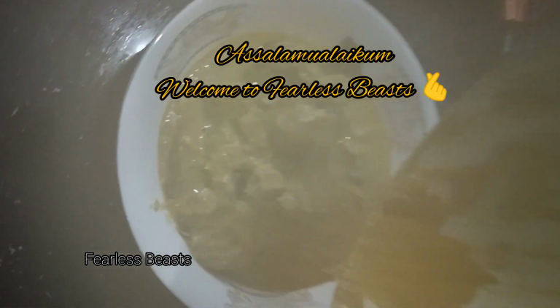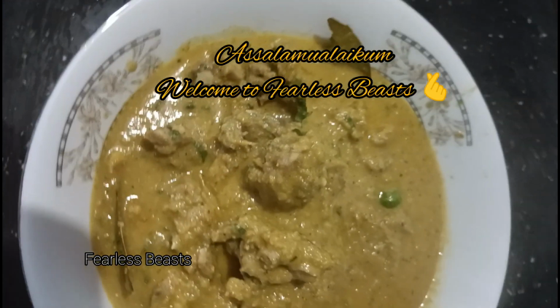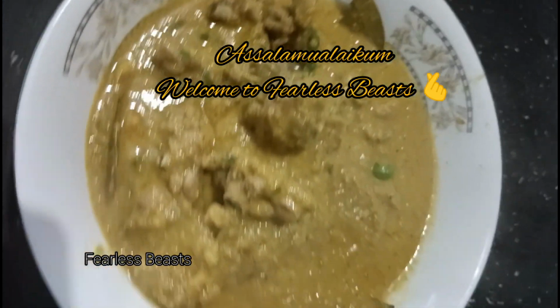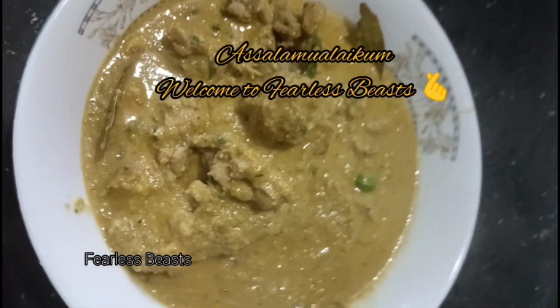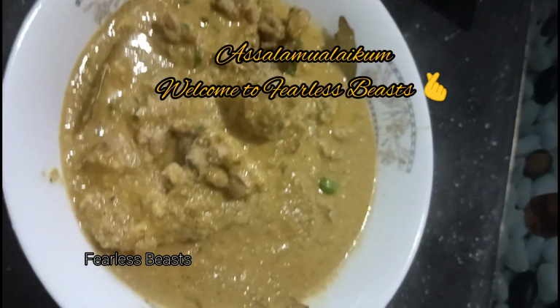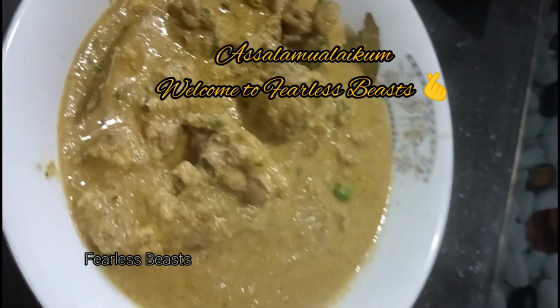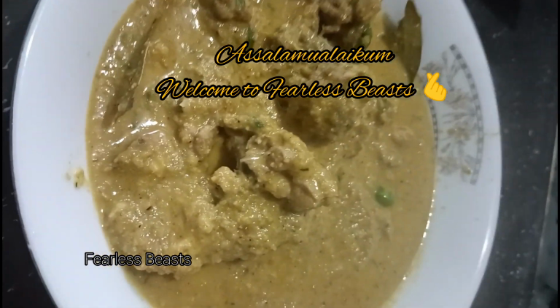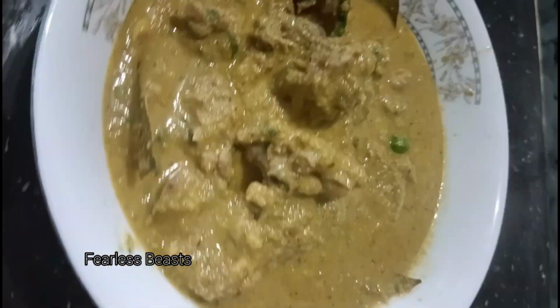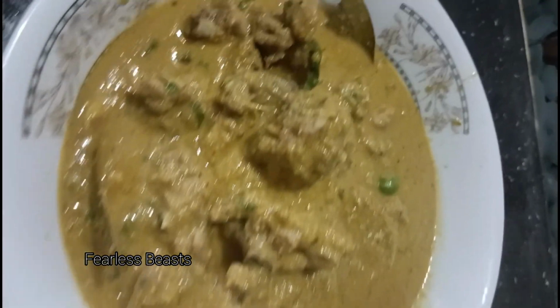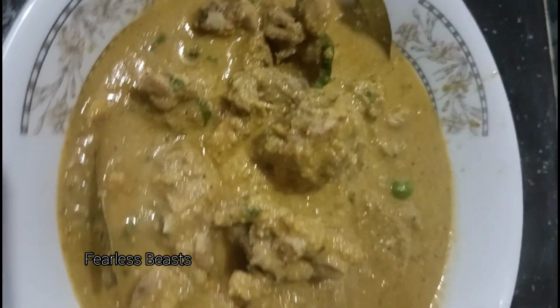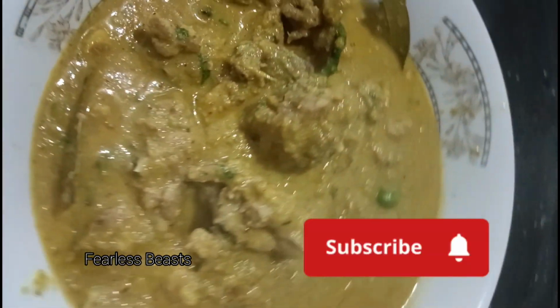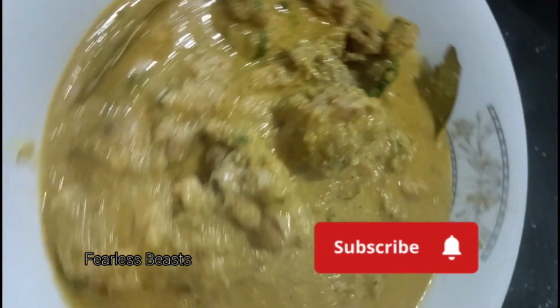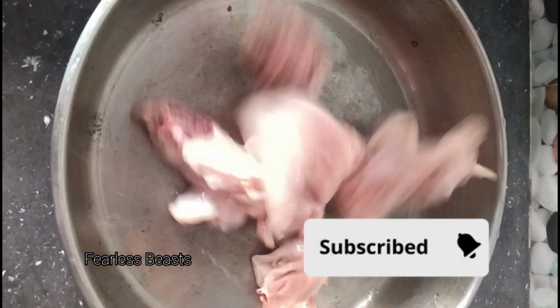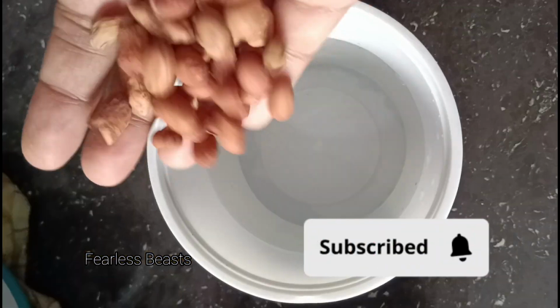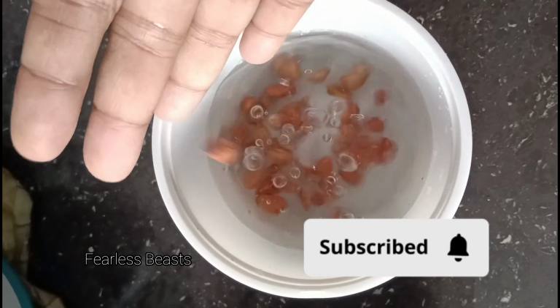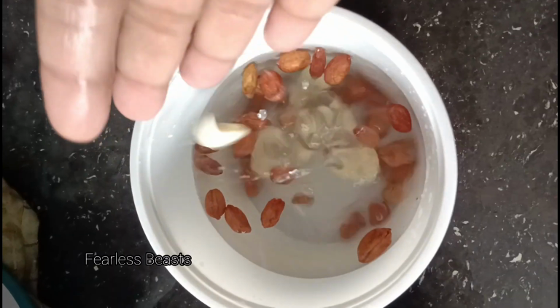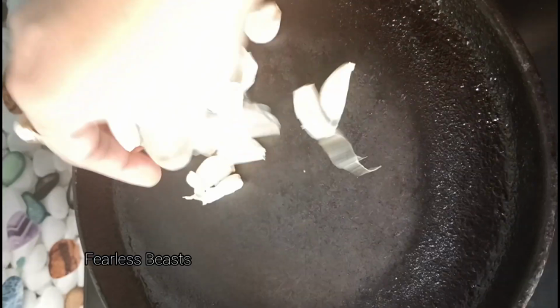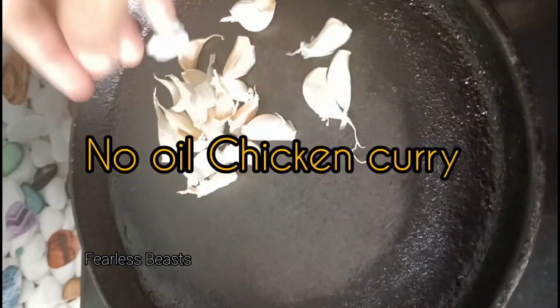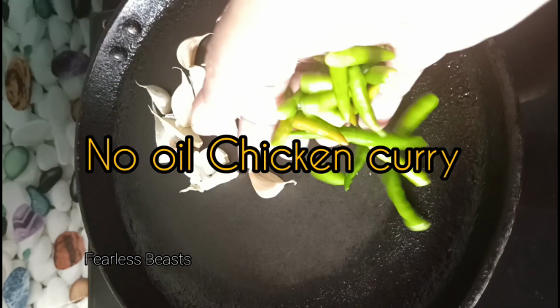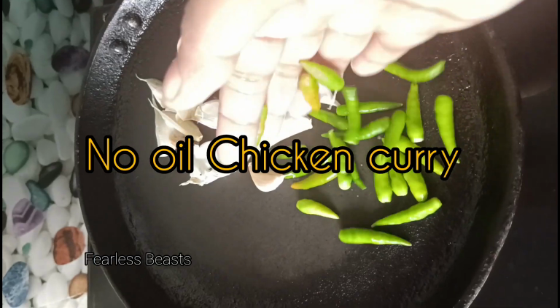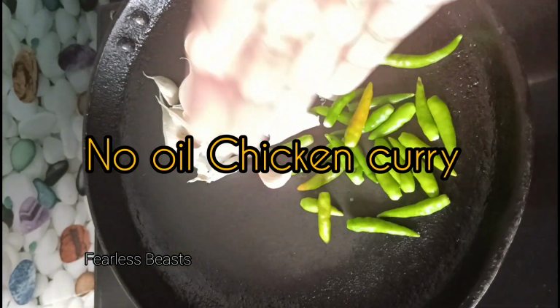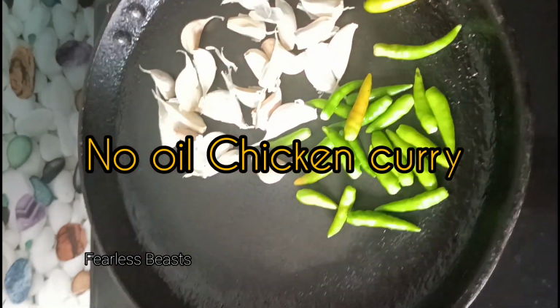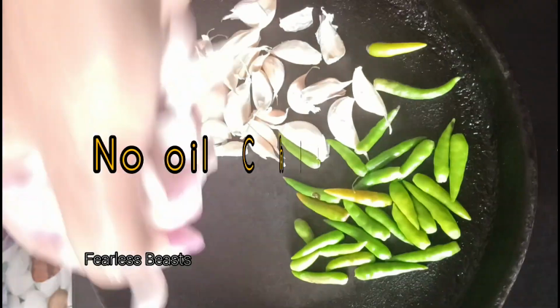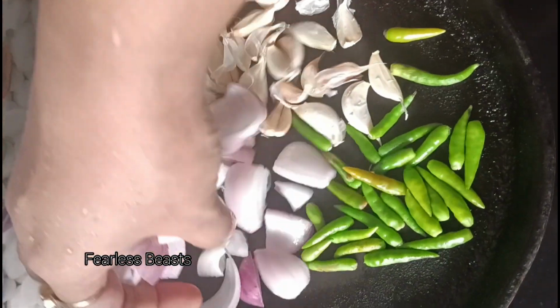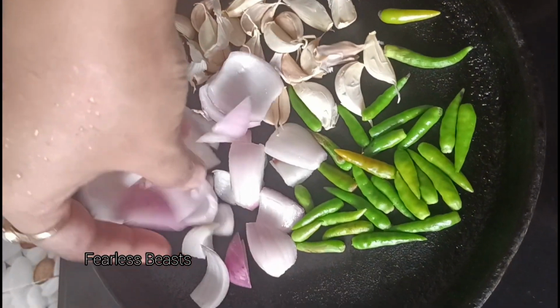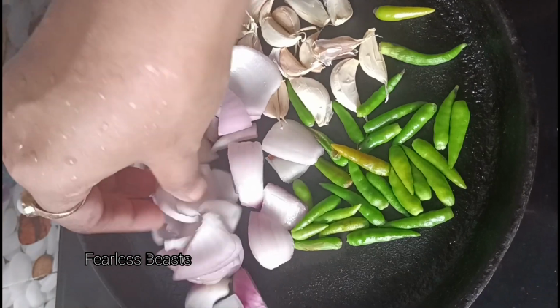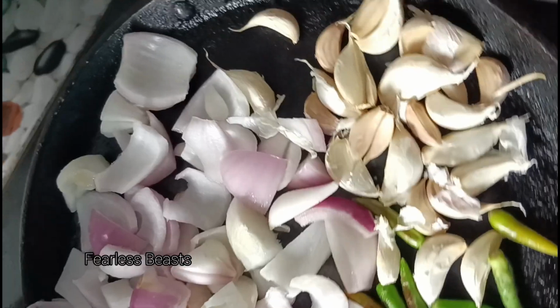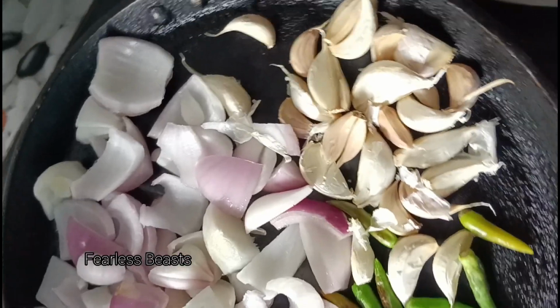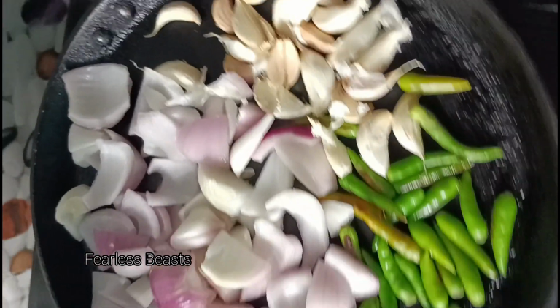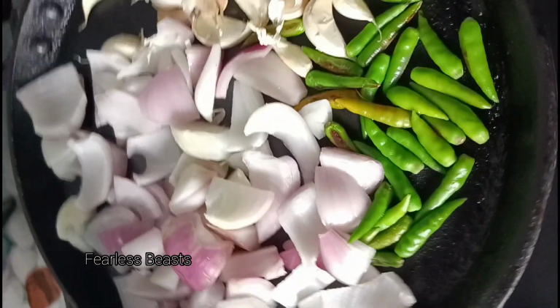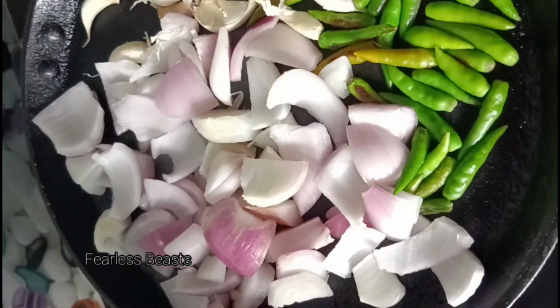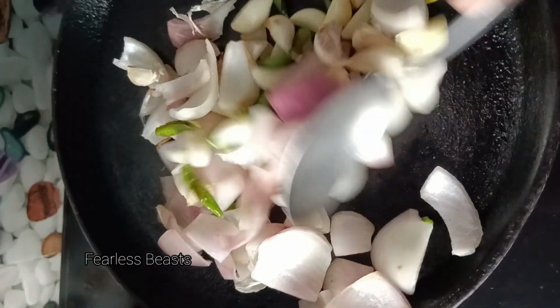Assalamualaikum, hello everyone, welcome to Fearless Peace Blog. I'm going to share a new recipe today which is a no-oil chicken recipe. First I put it in a bowl and now I'm going to smoke fry it.